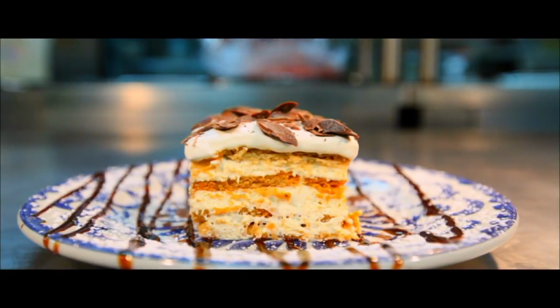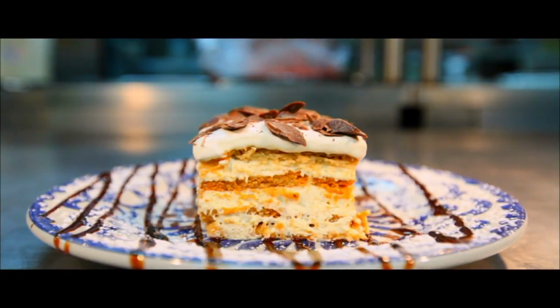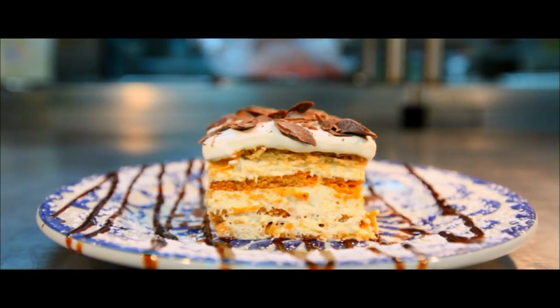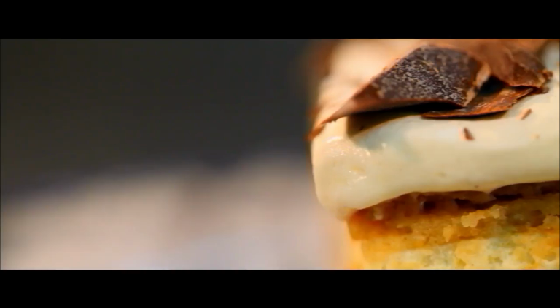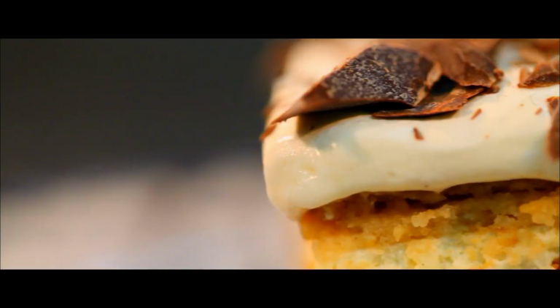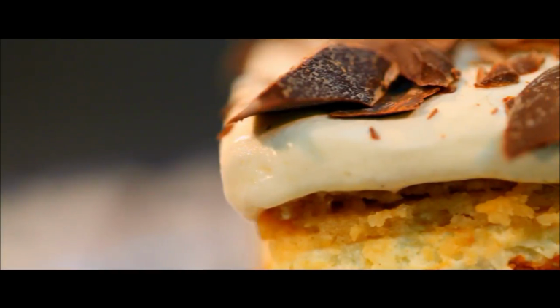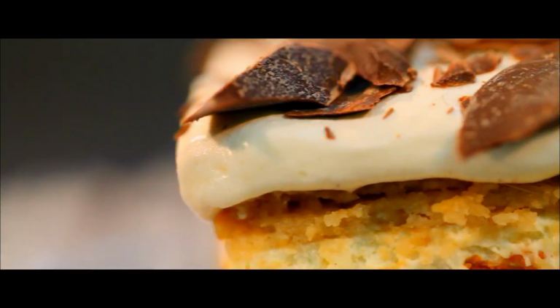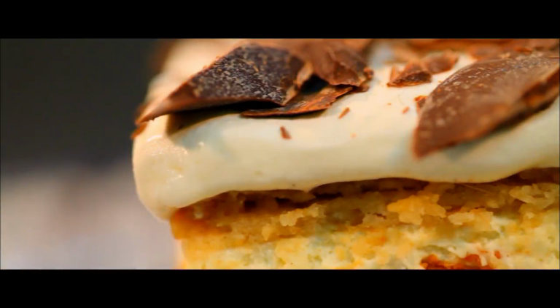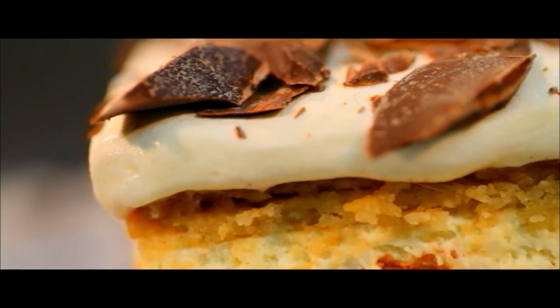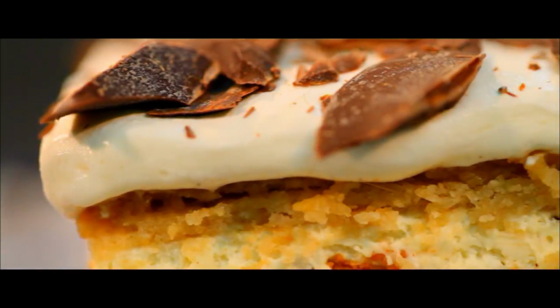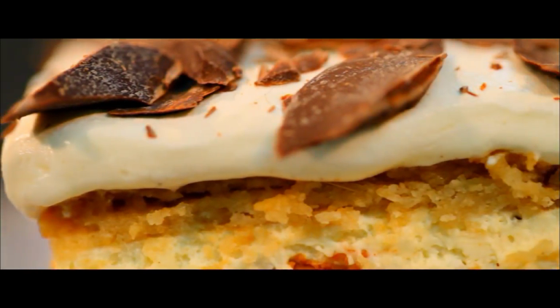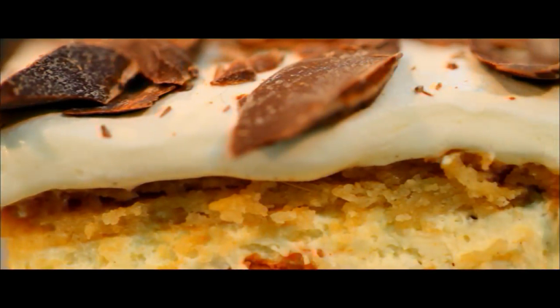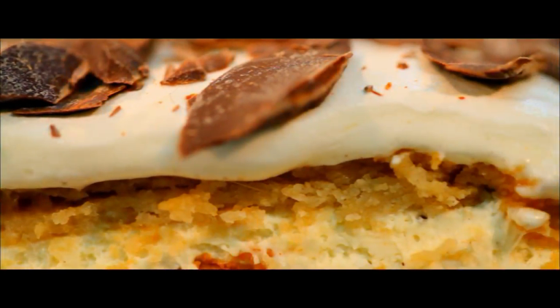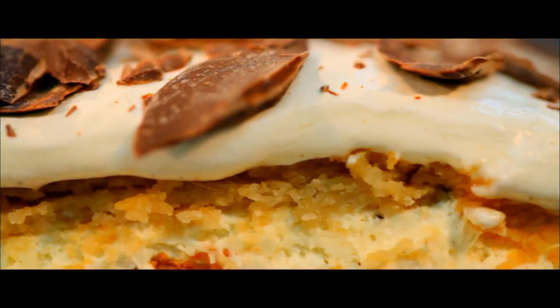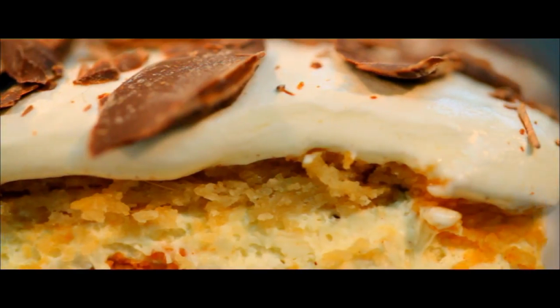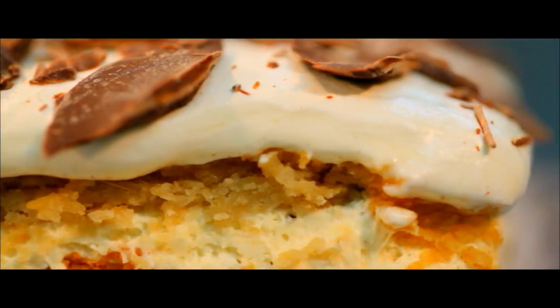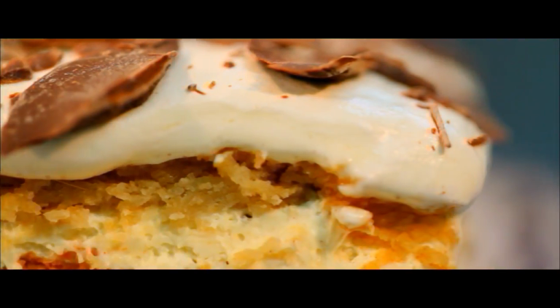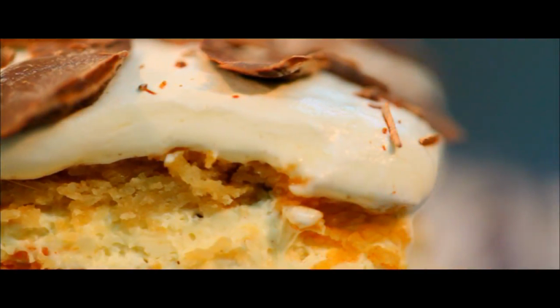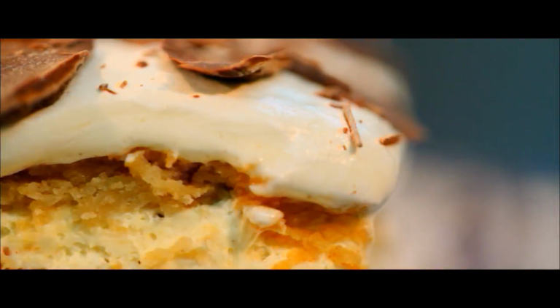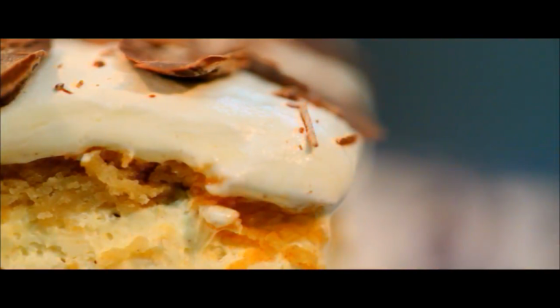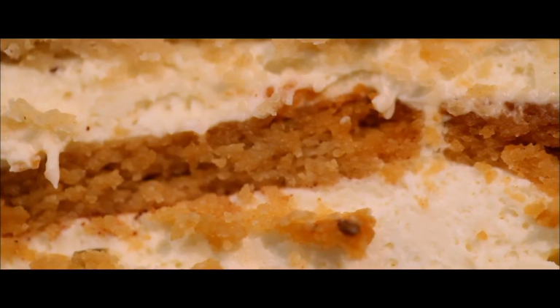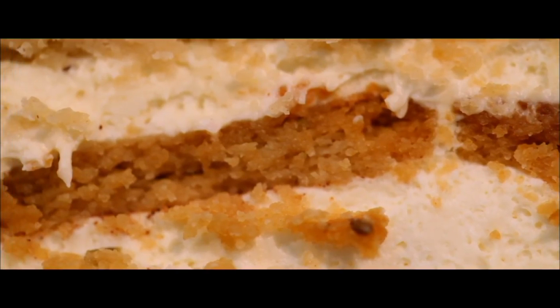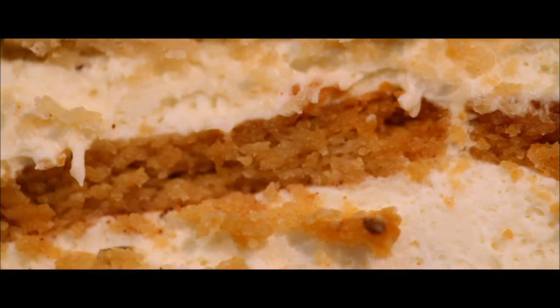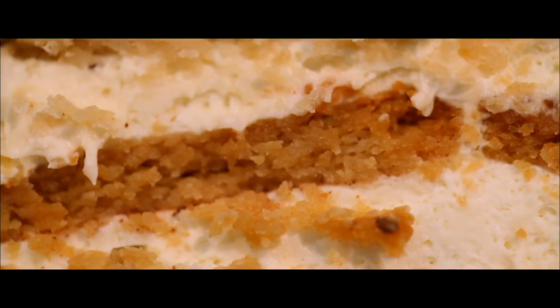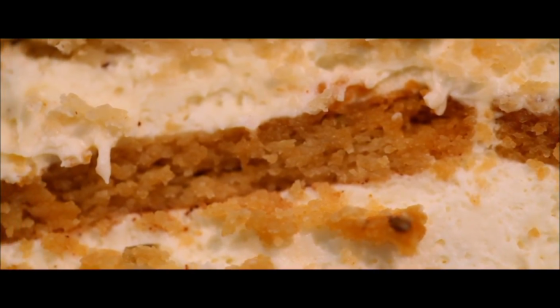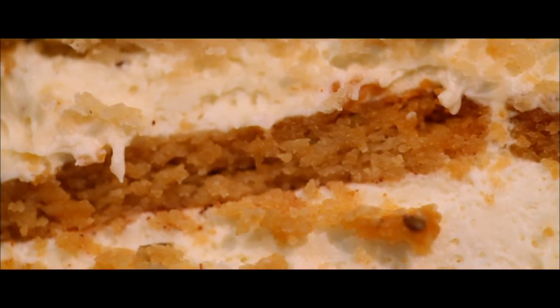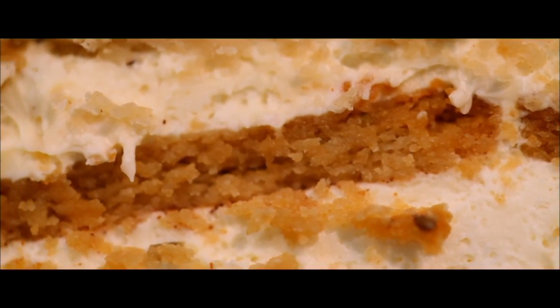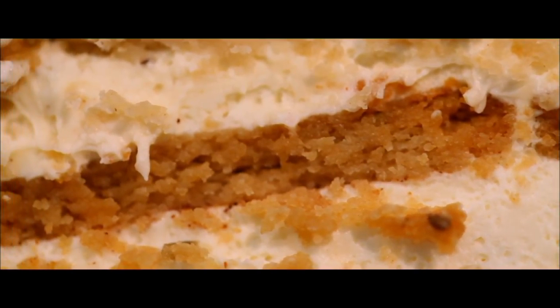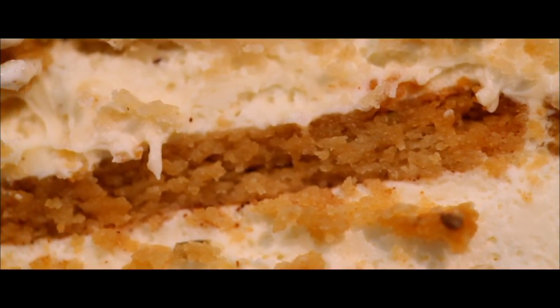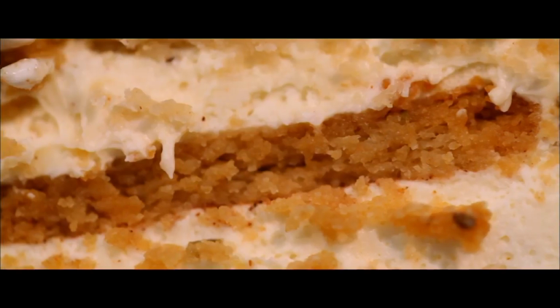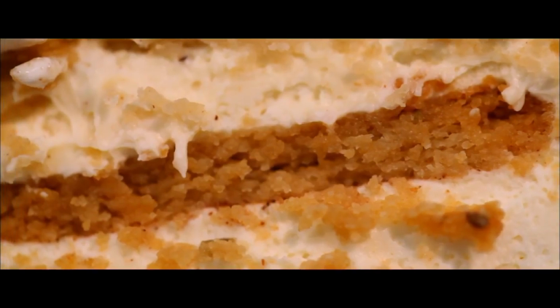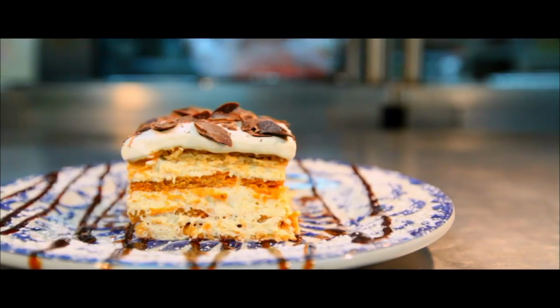The Levante — a New Mexican tiramisu. Layer upon layer of cream, custard, and sugary biscuits. It's heaven on a plate.